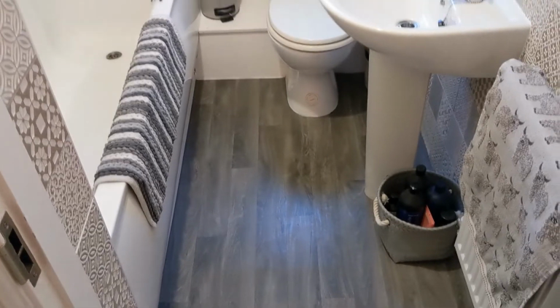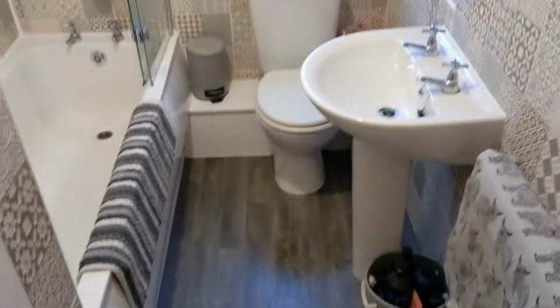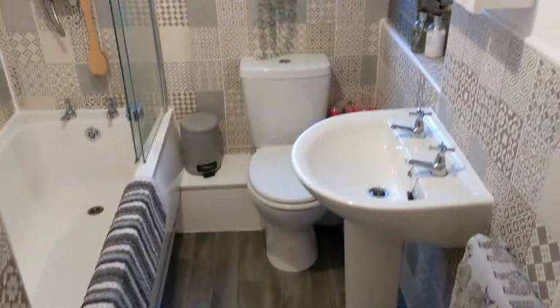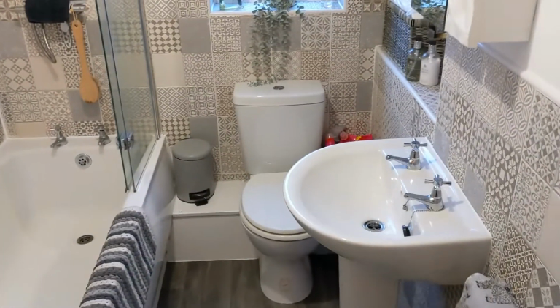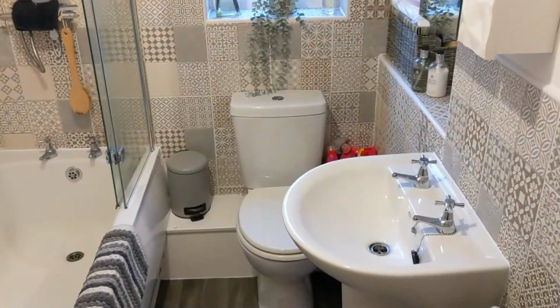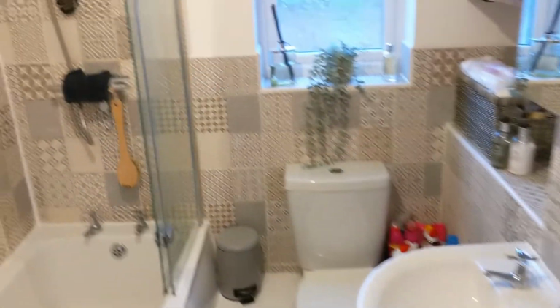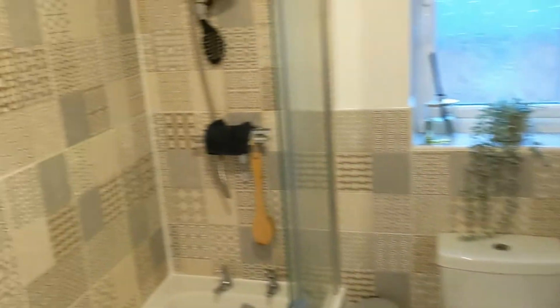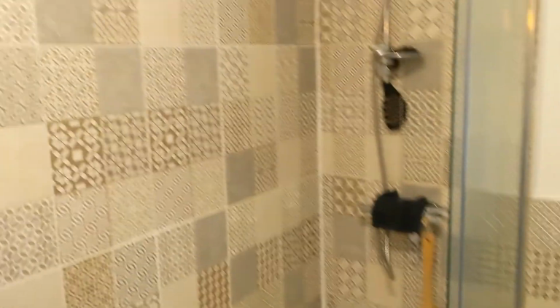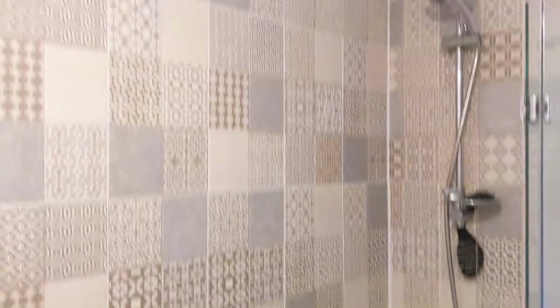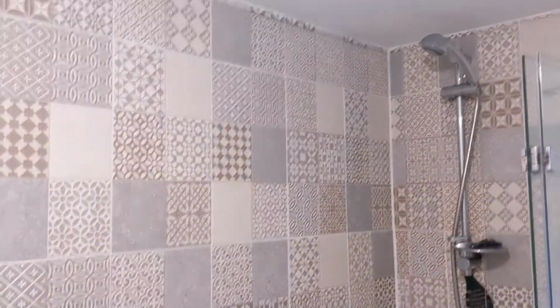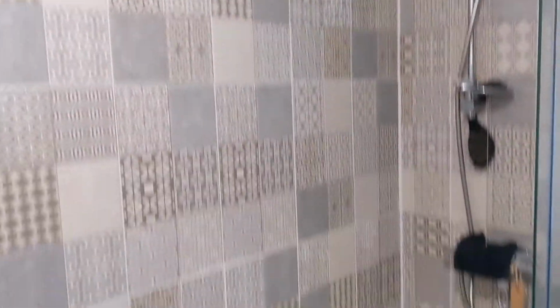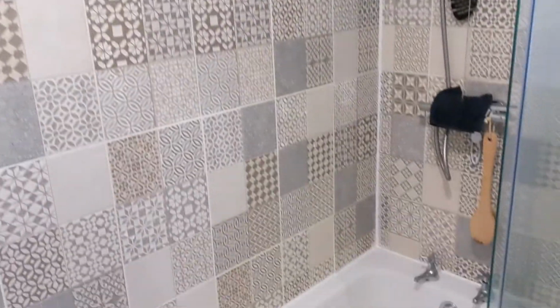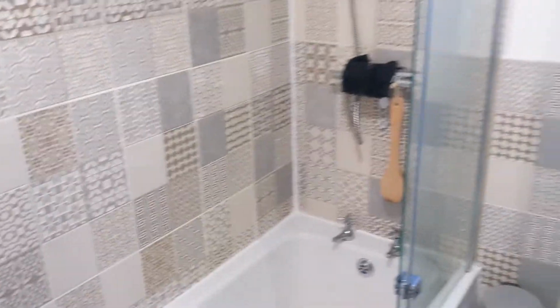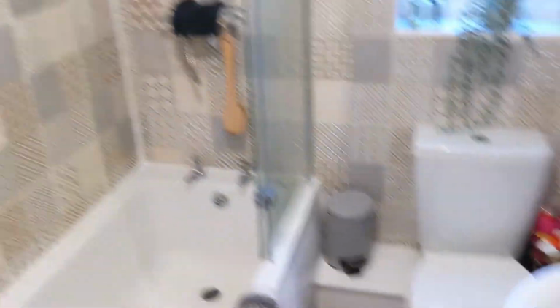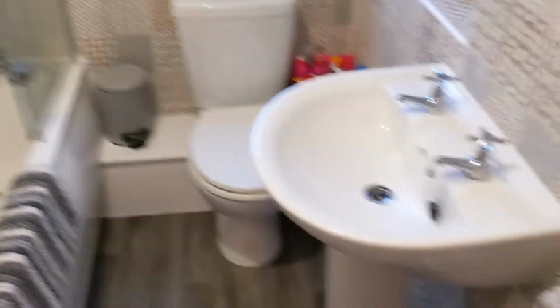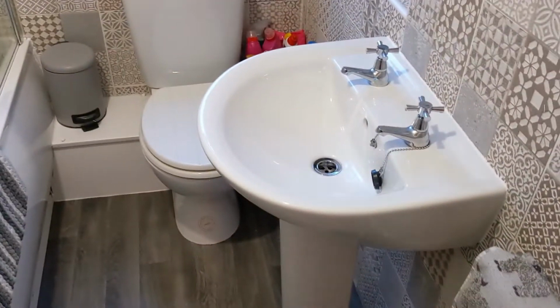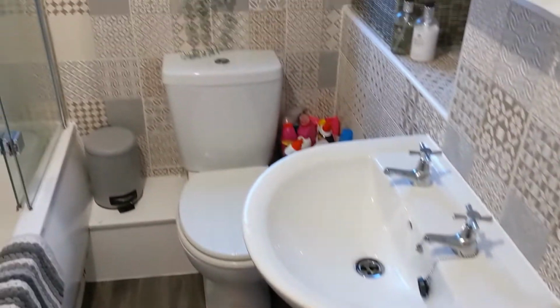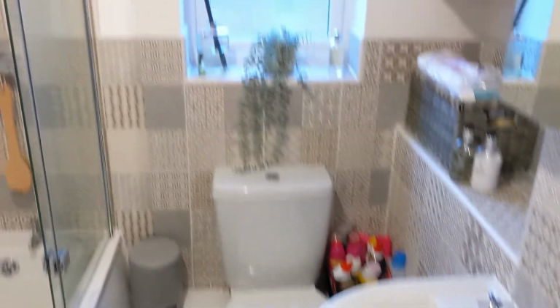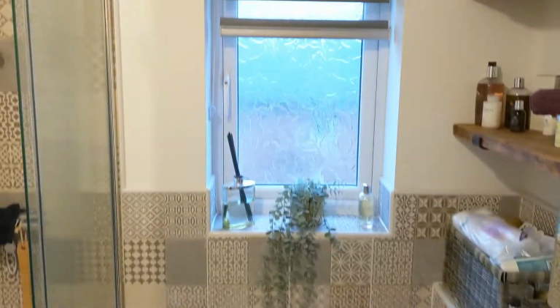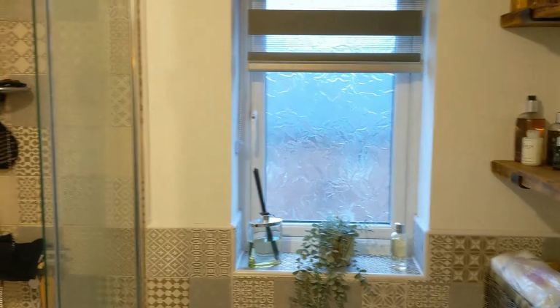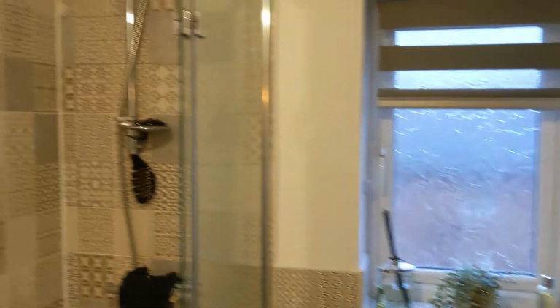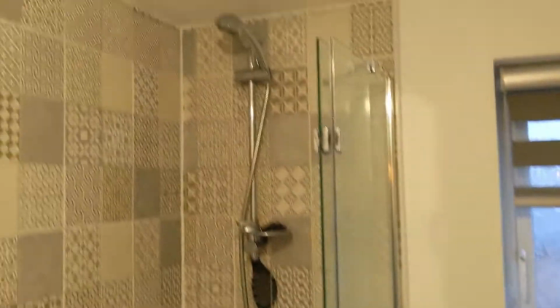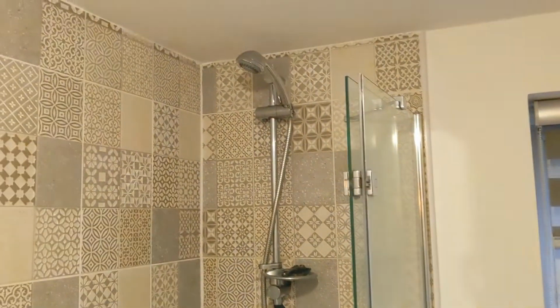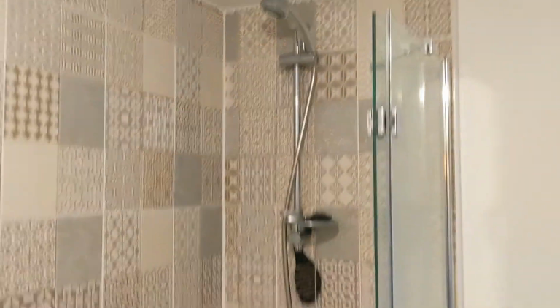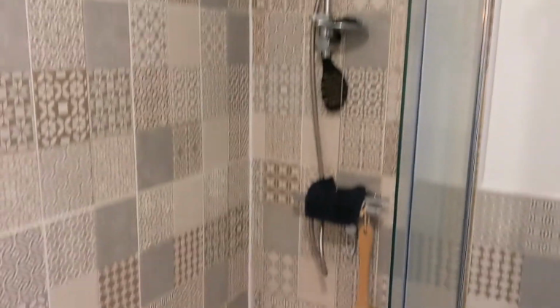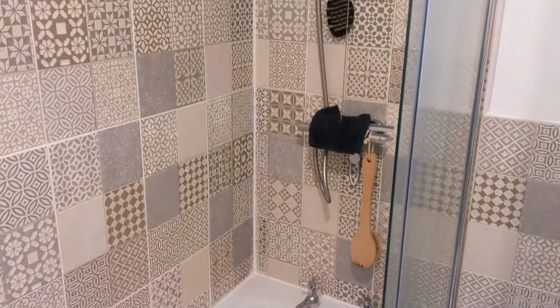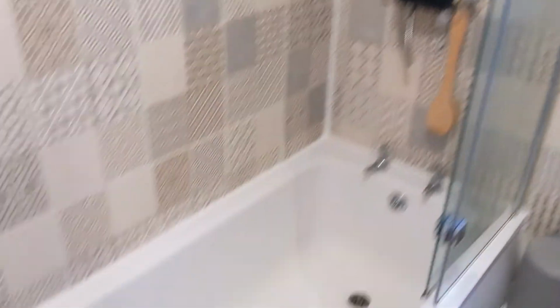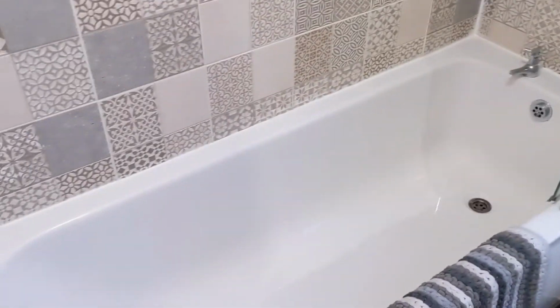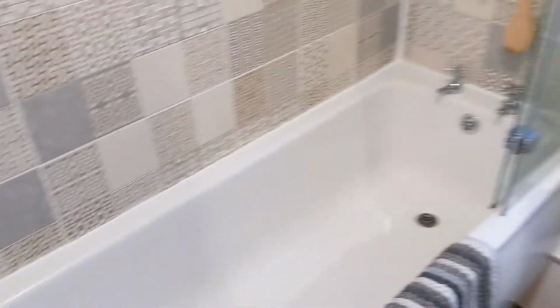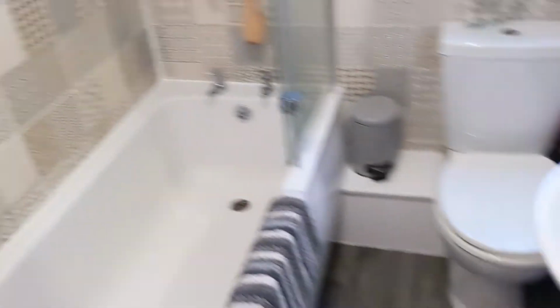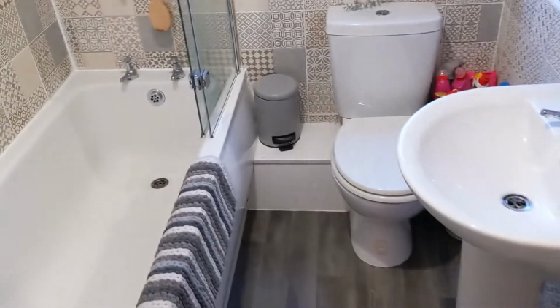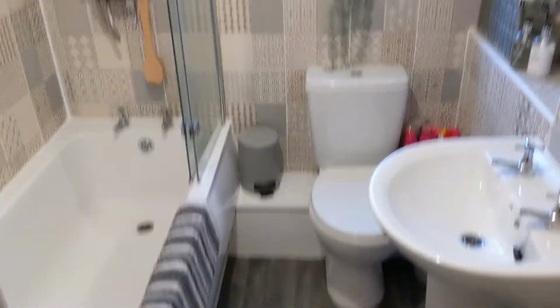Finally upstairs we've got the bathroom. Lovely white suite, beautiful tiles all the way to the ceiling at the shower. Pedestal wash basin, low flush loo, side facing window, and the shower straight off the boiler so decent pressure on that one. Really well presented.